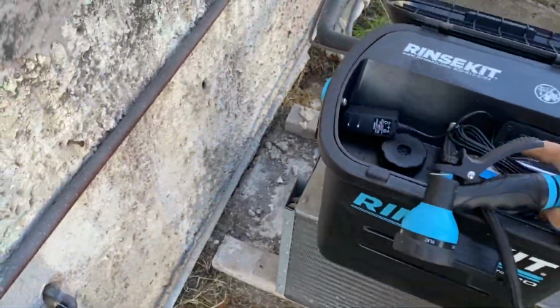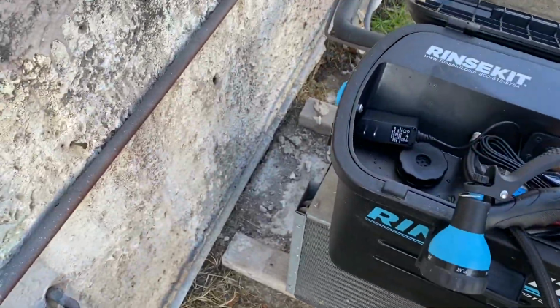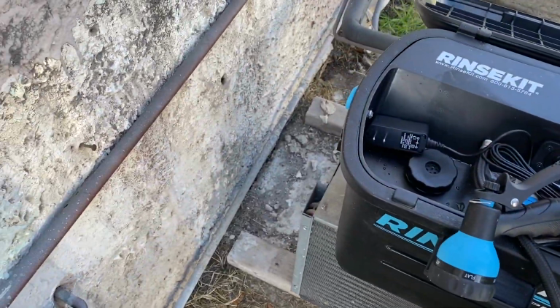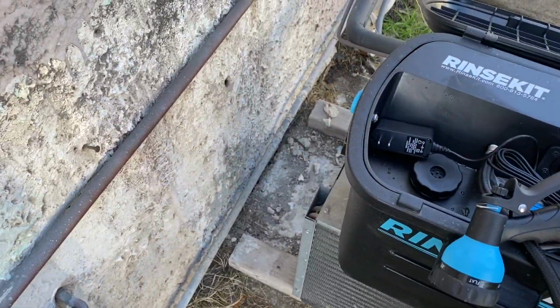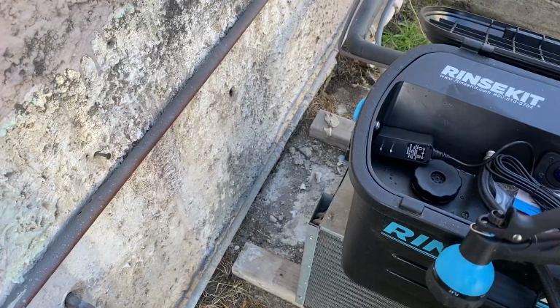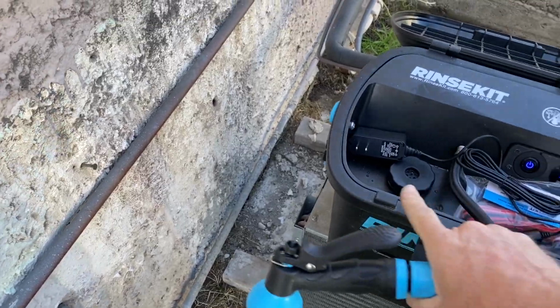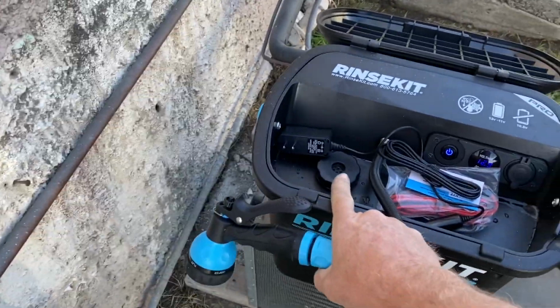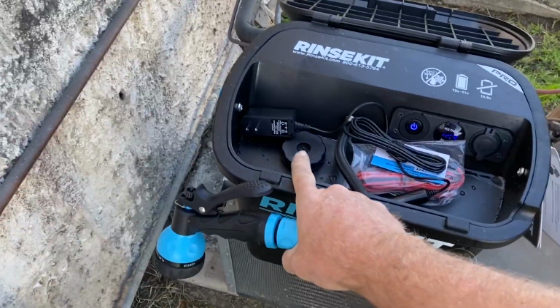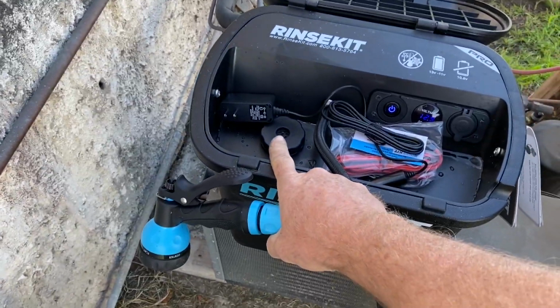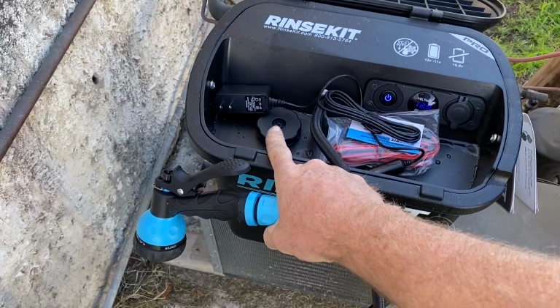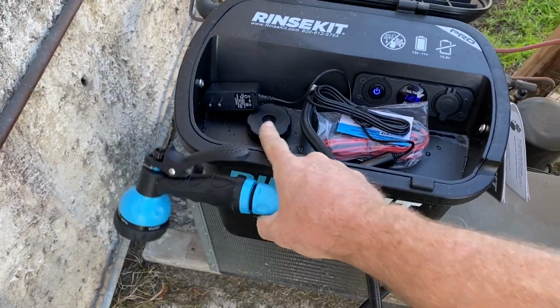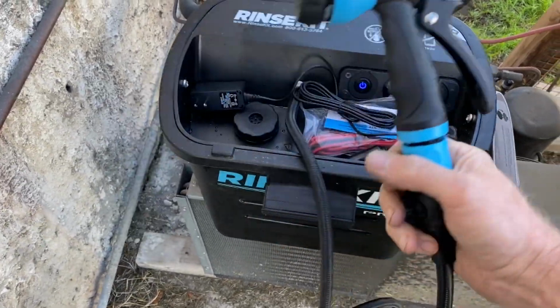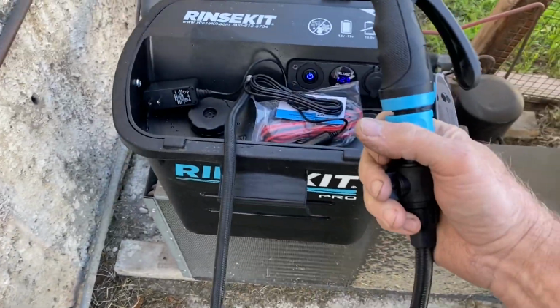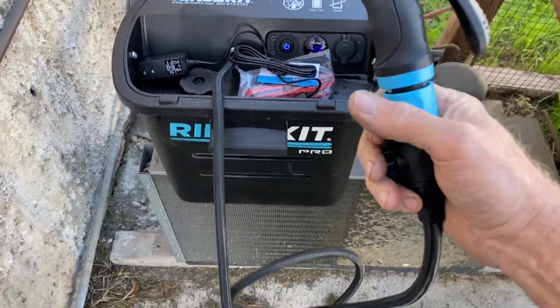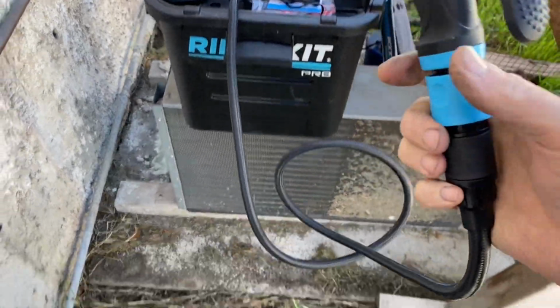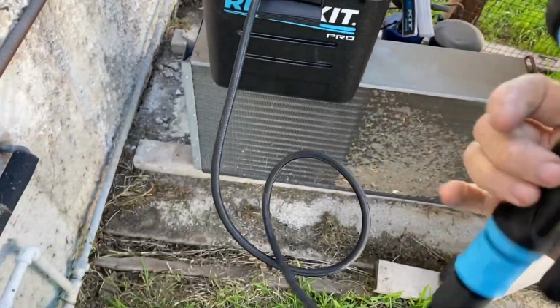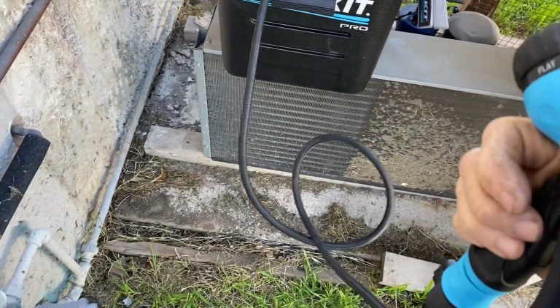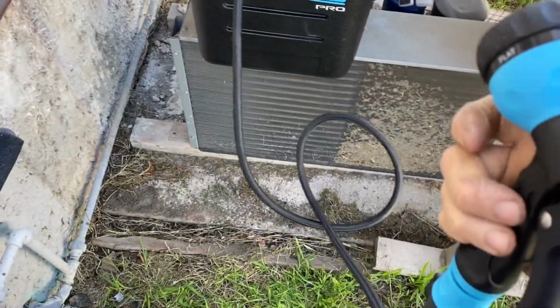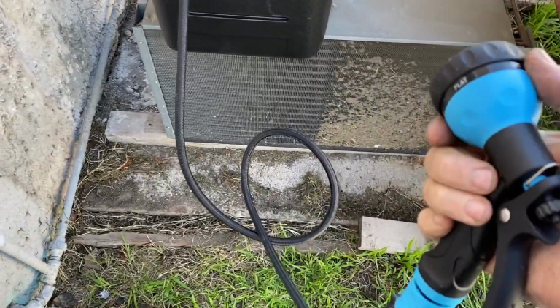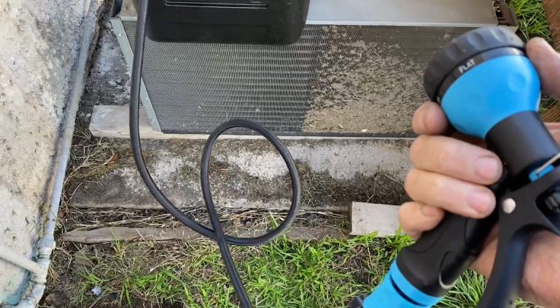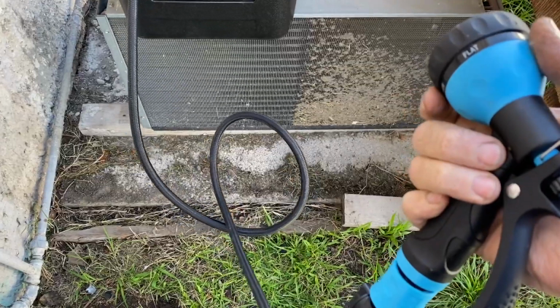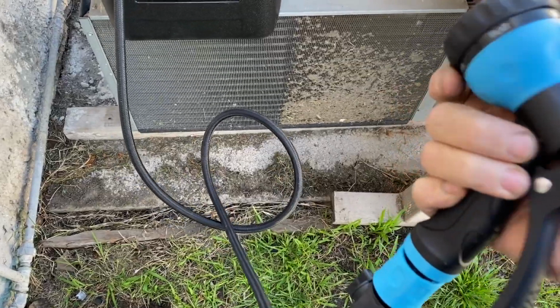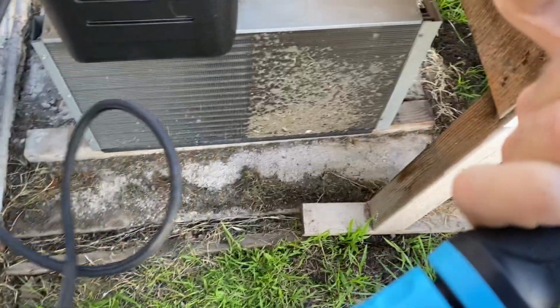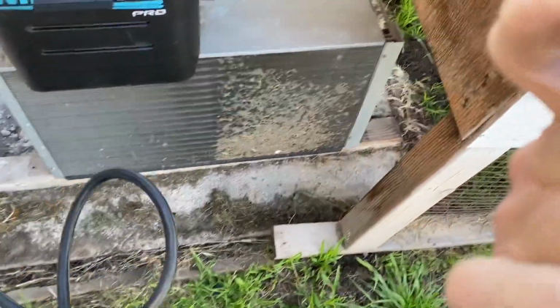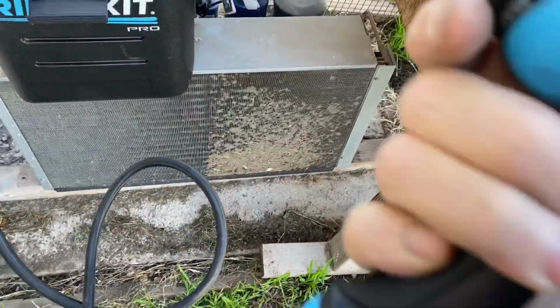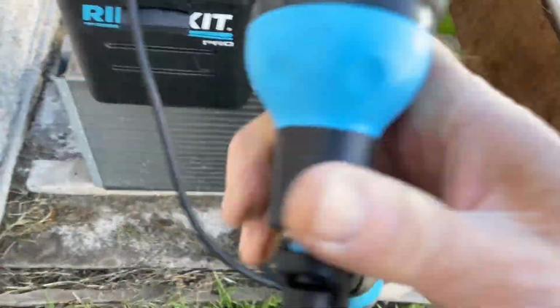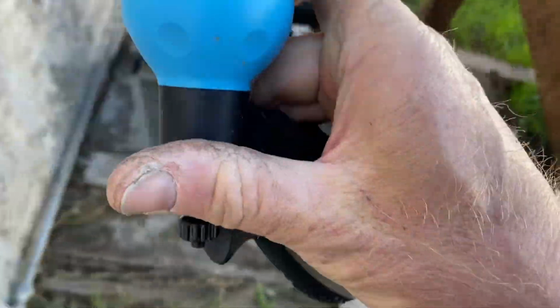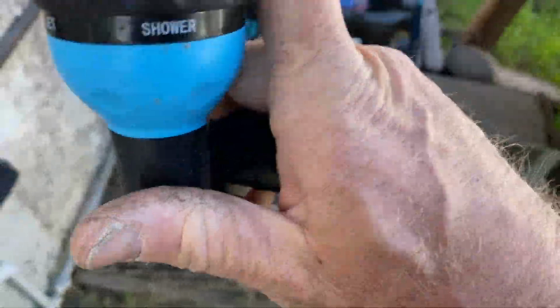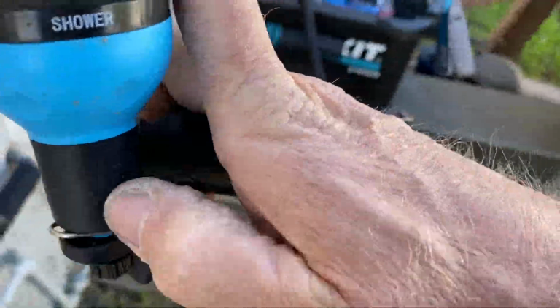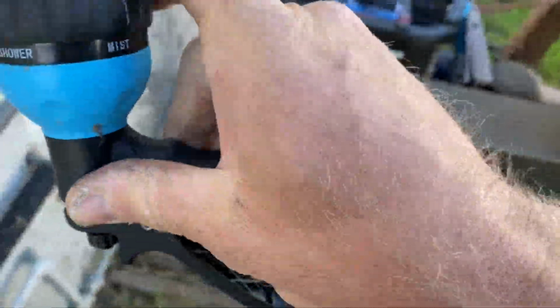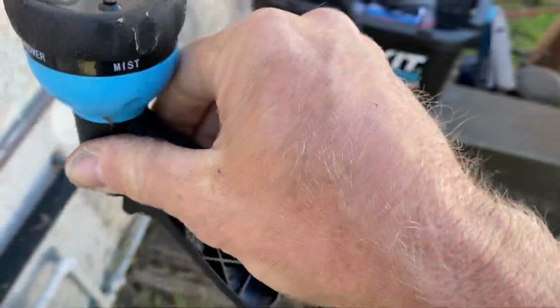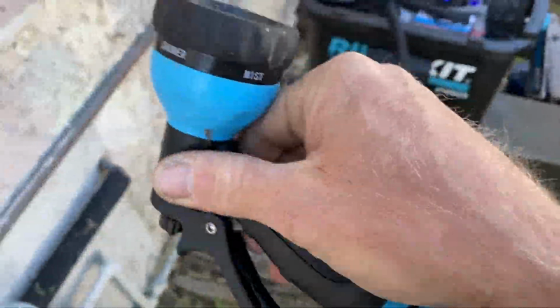Turn it on right here. You fill it up with water, go ahead and turn it on, and you've got different settings. There's jet, there's flat, there's center, there's shower, and there's a mister. You could even use the mister on a hot day.